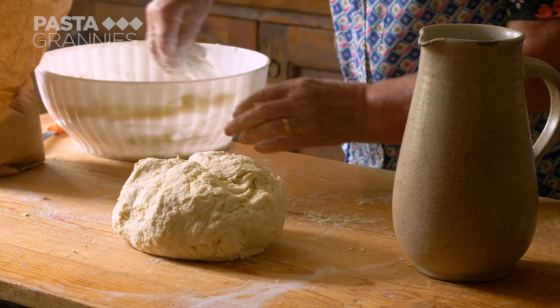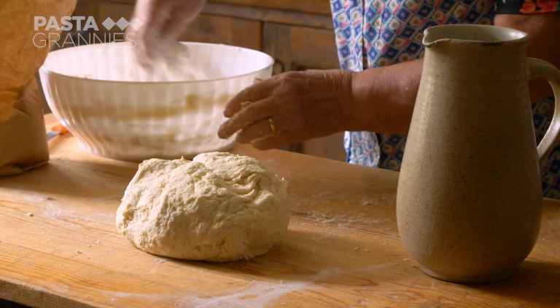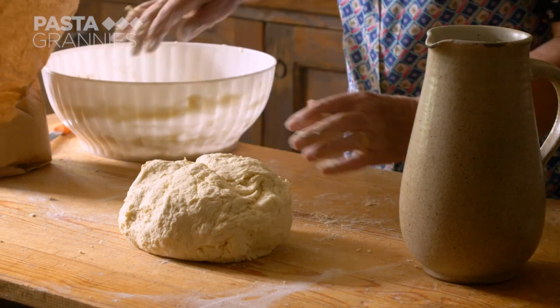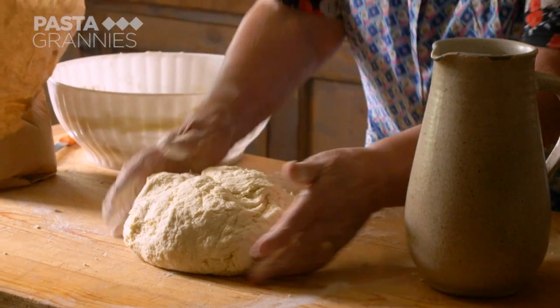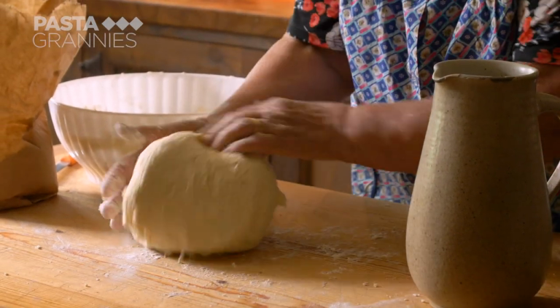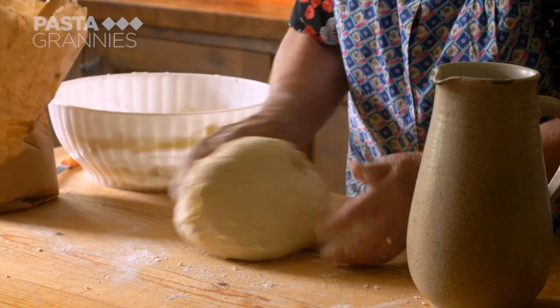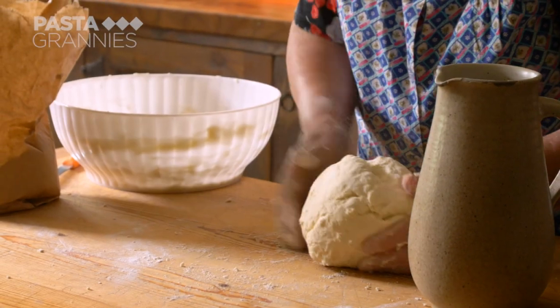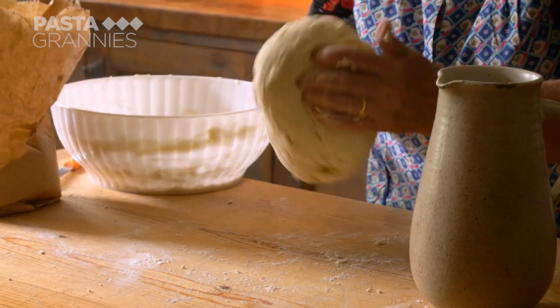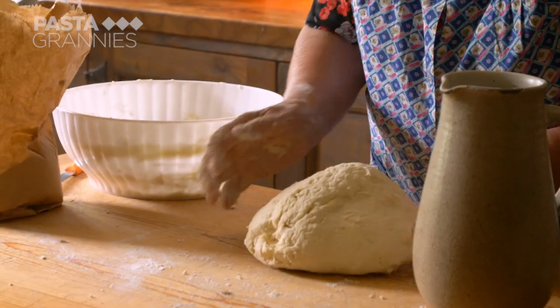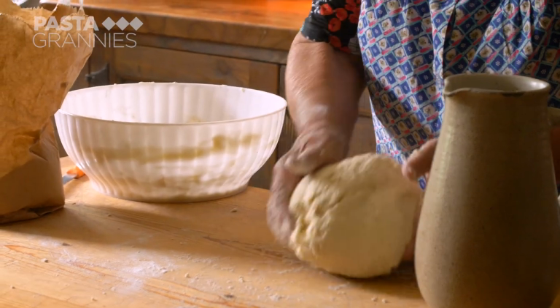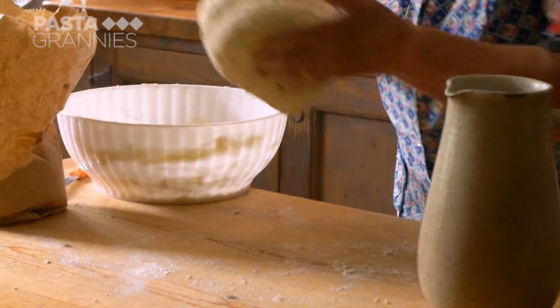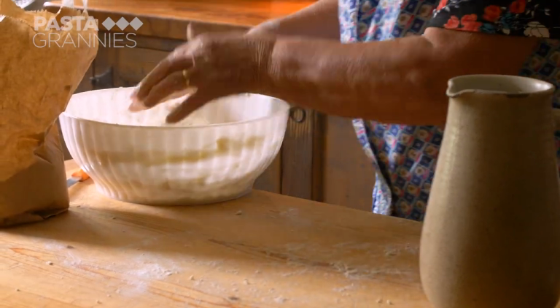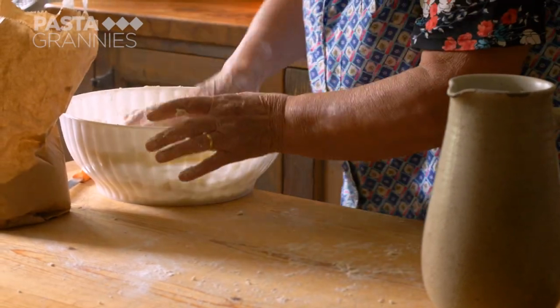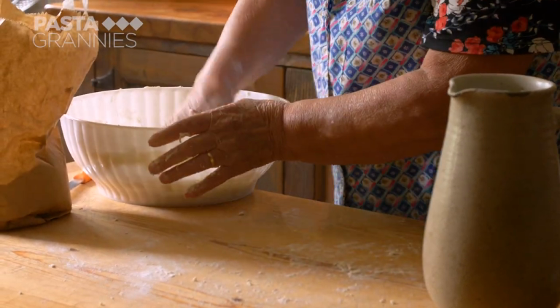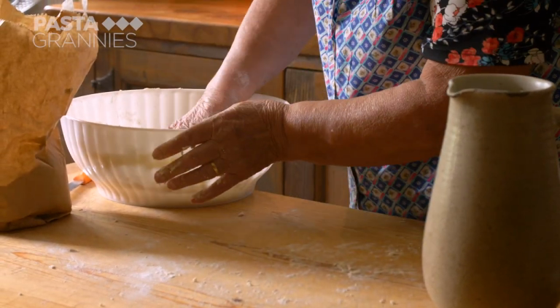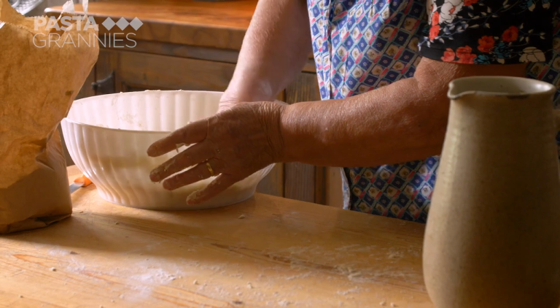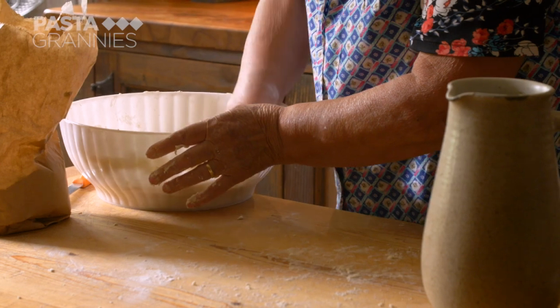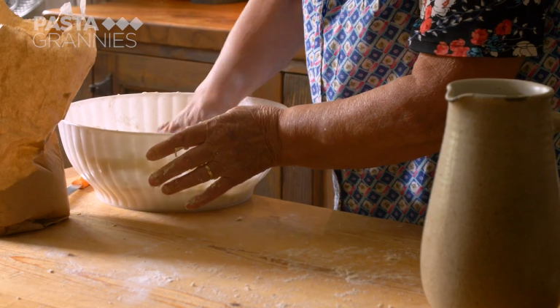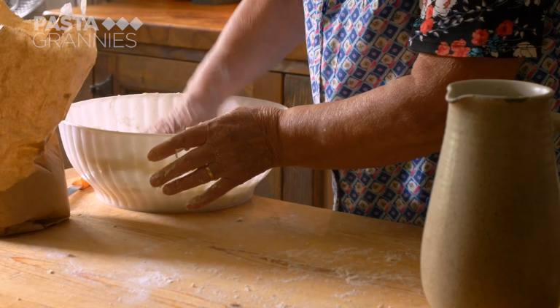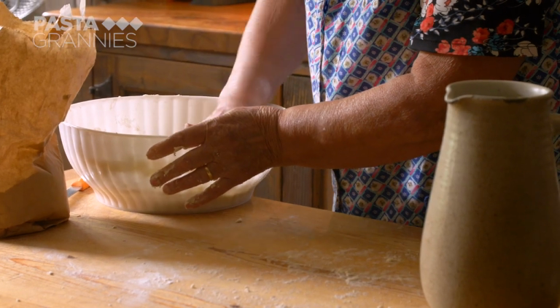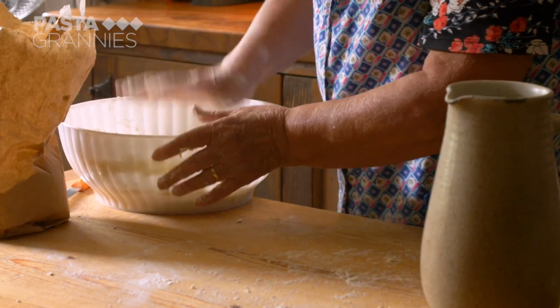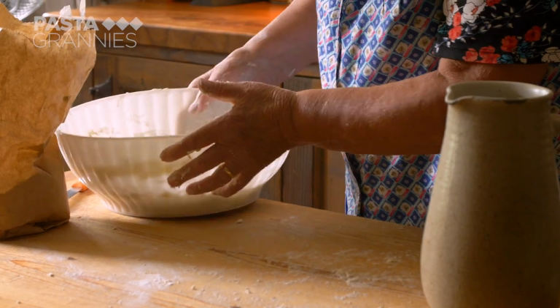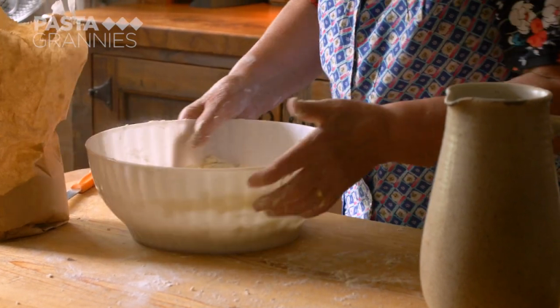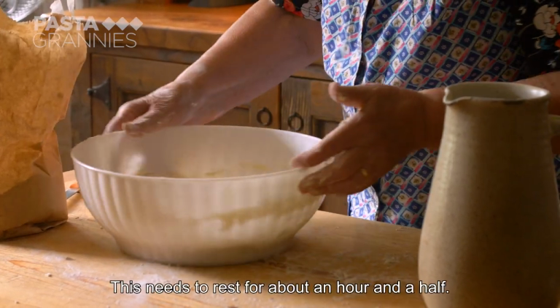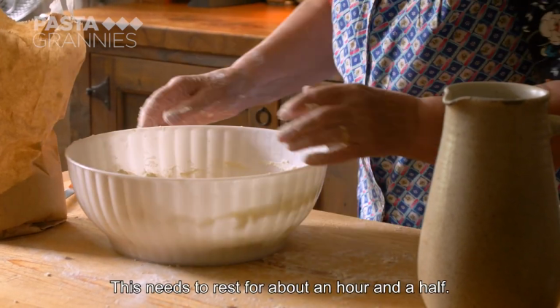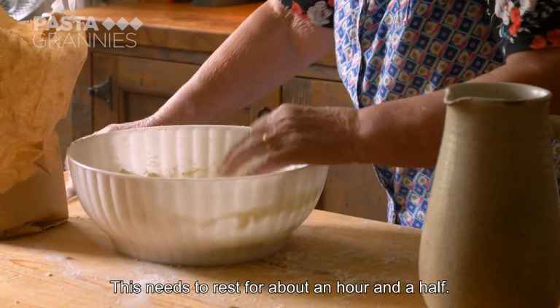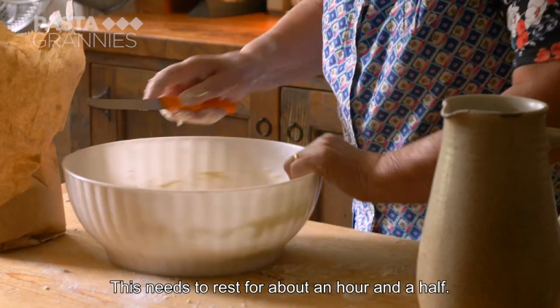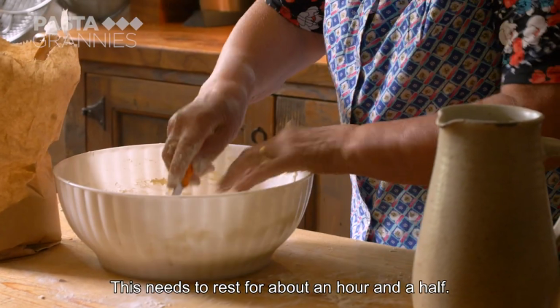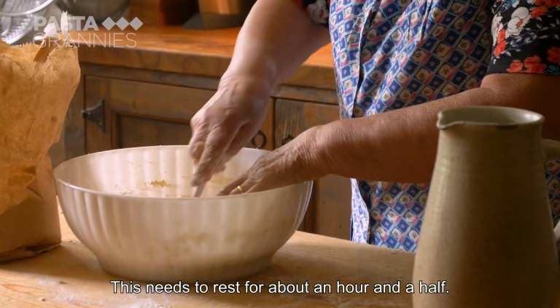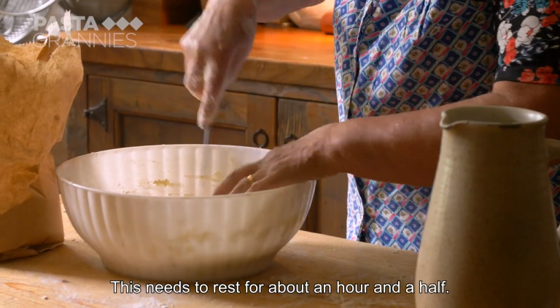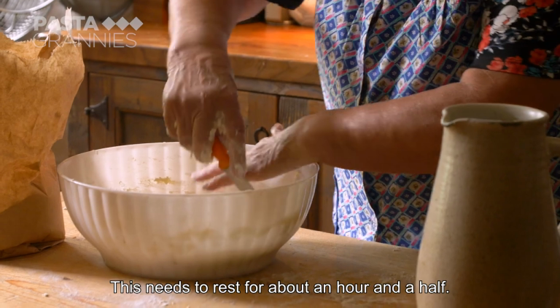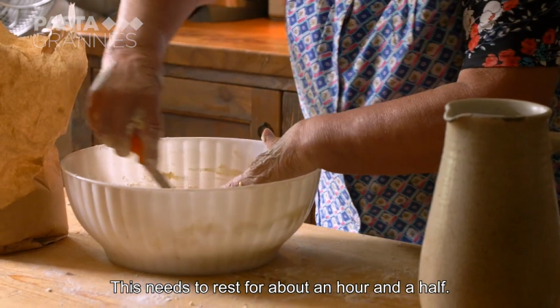Lydia gives the dough a brief knead and leaves it to rest, covered. Now the dough must riposare for about an hour and a half.